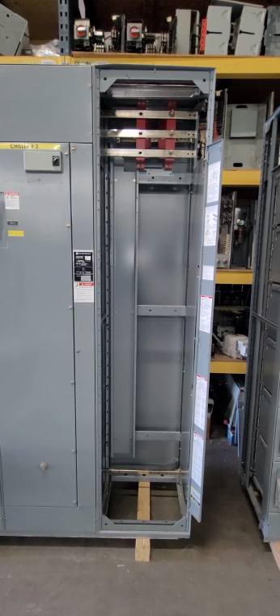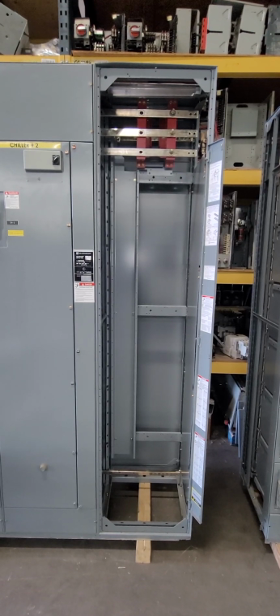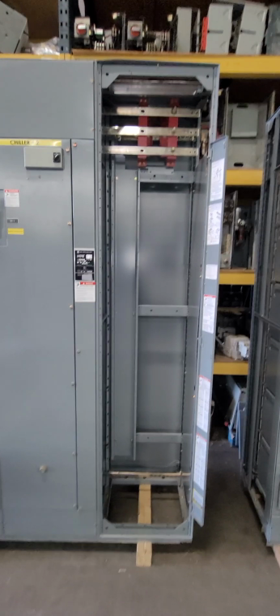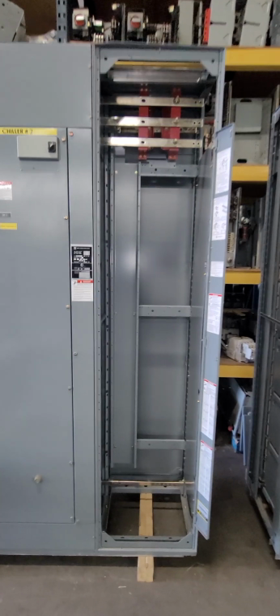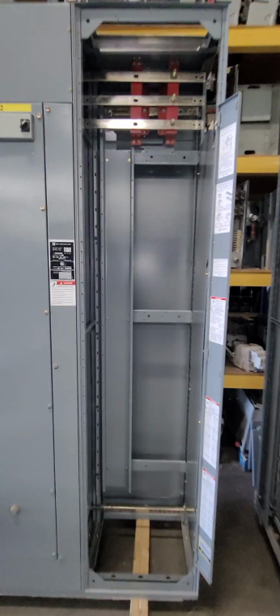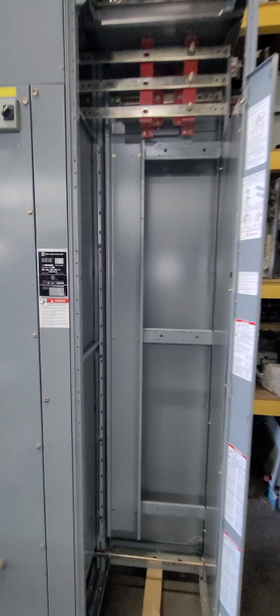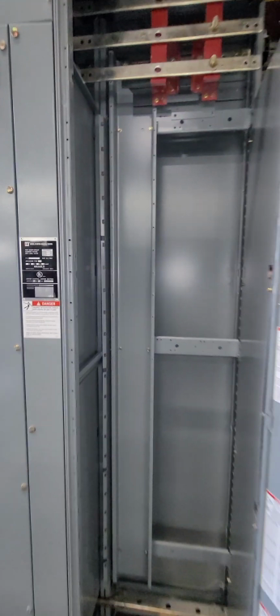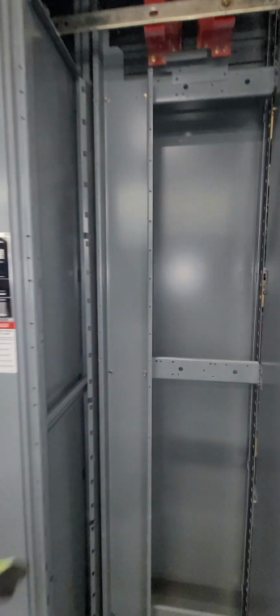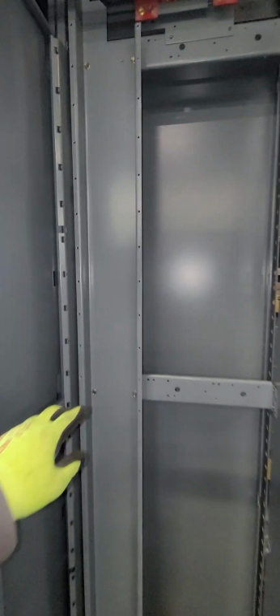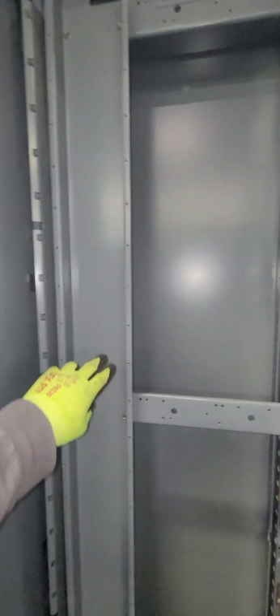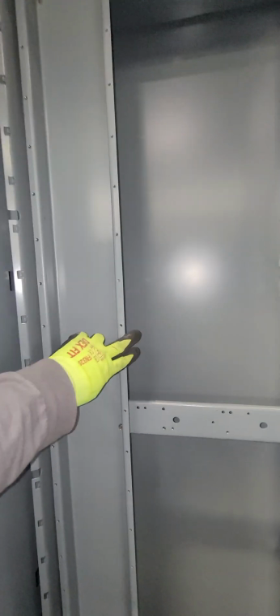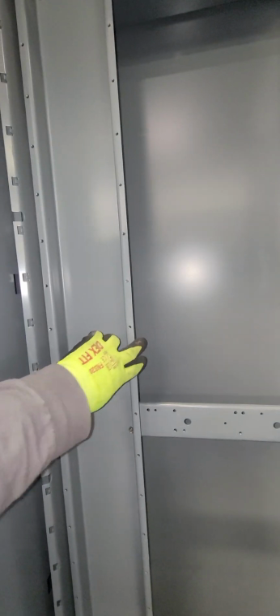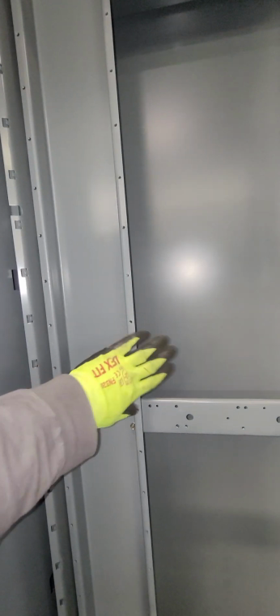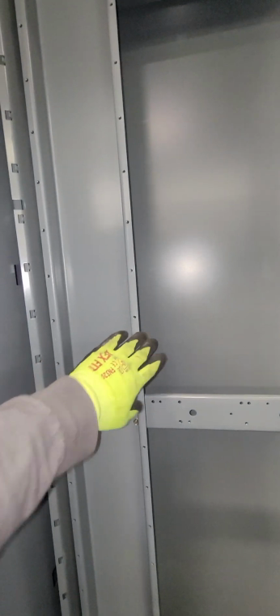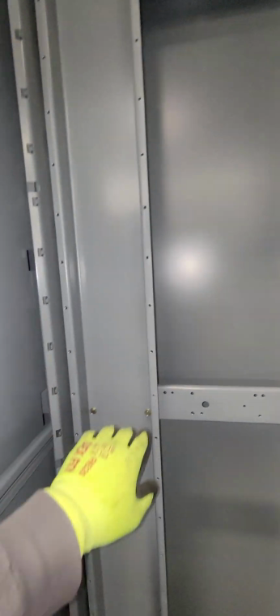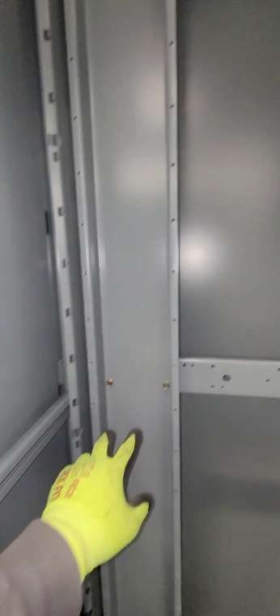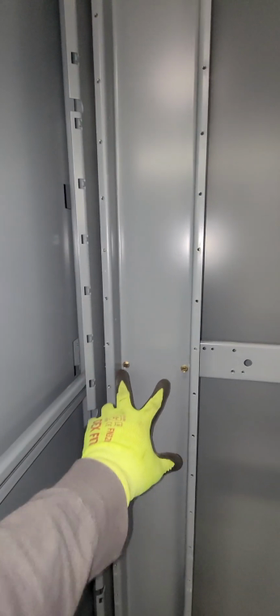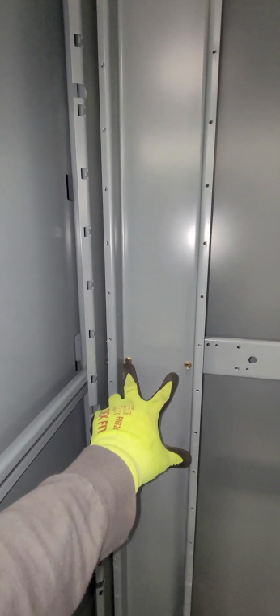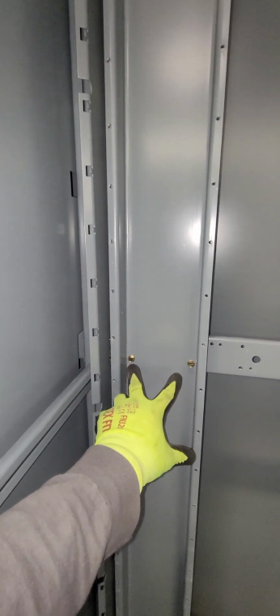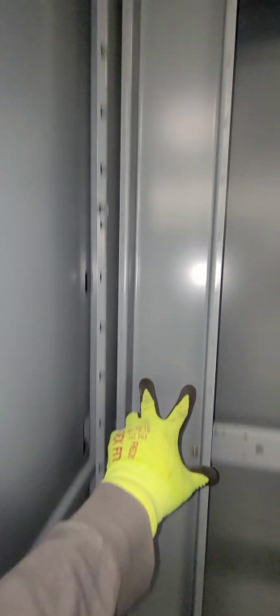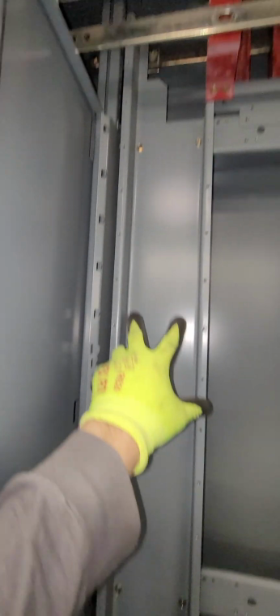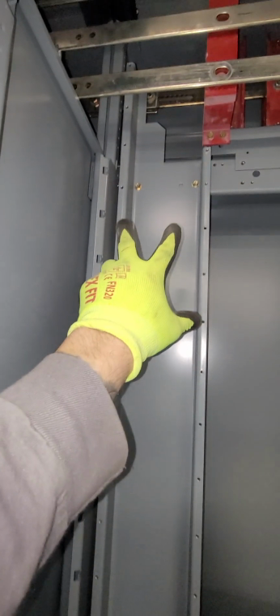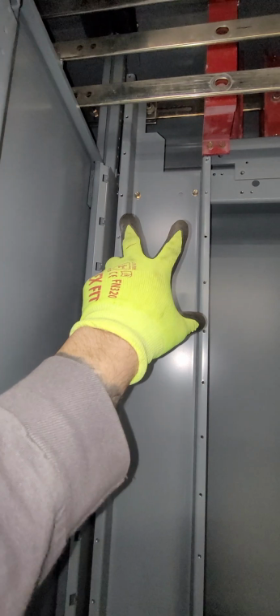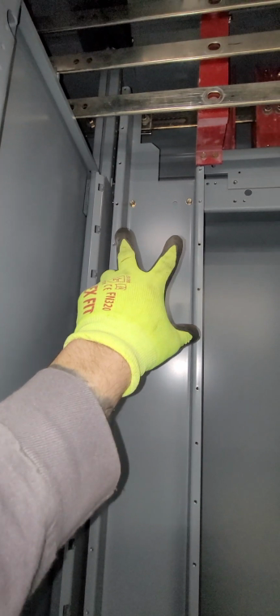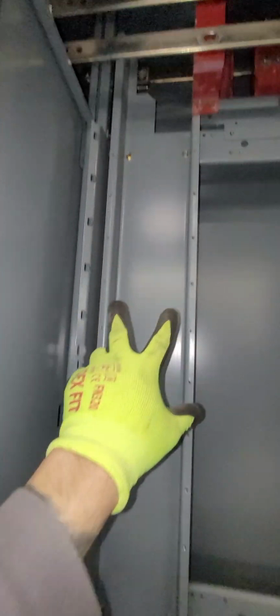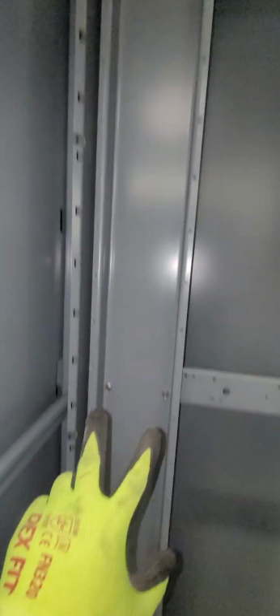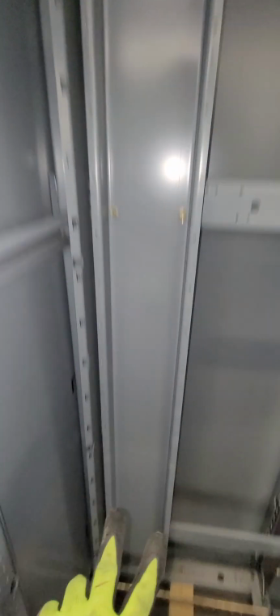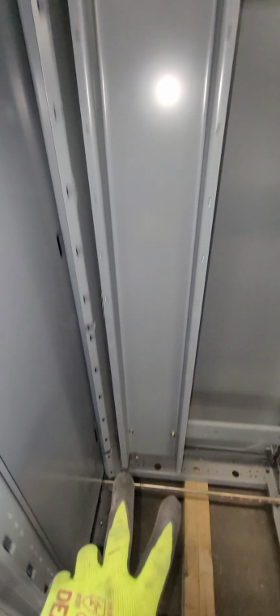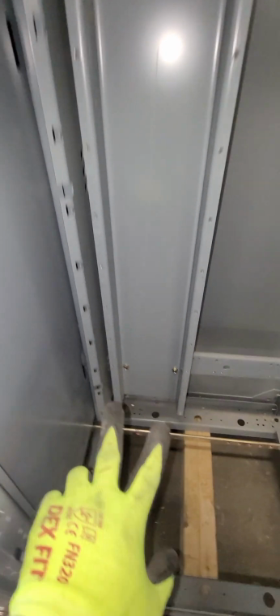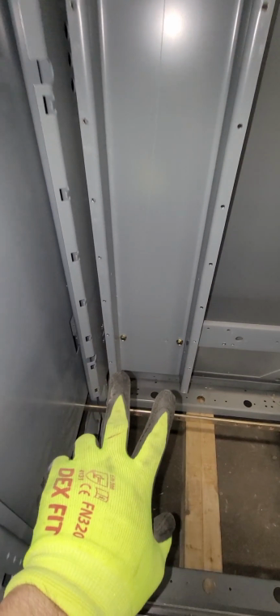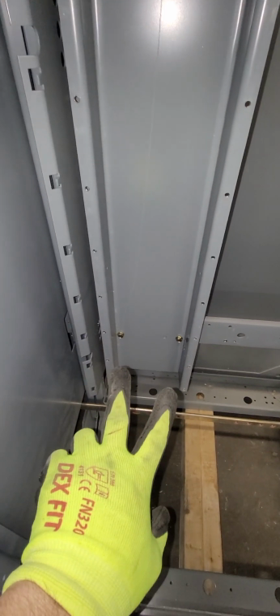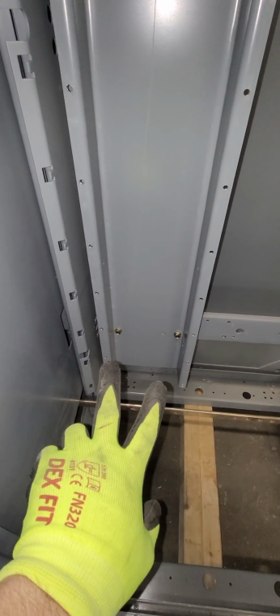The next step is to install this large vertical plate here. You've got a couple of screws here, a couple of screws at the top, and two down at the bottom.